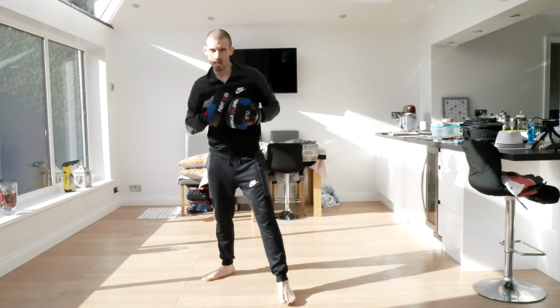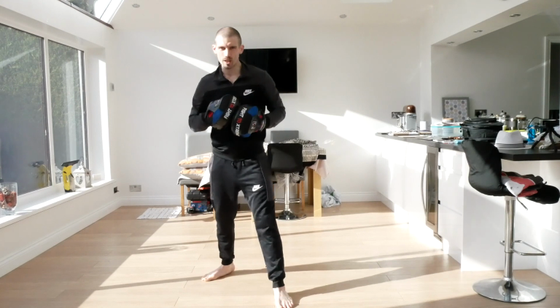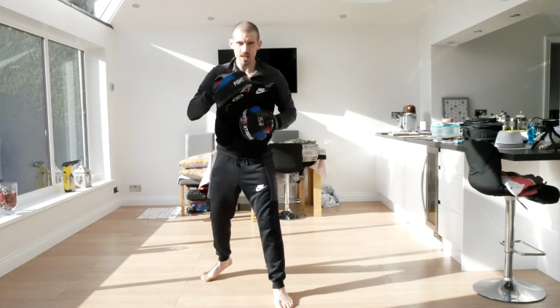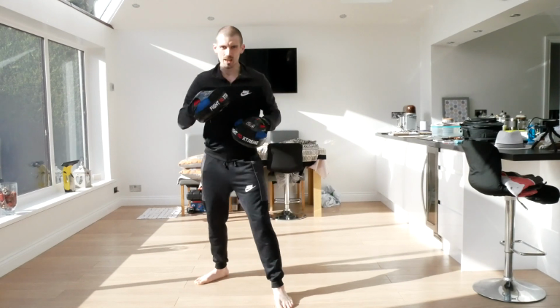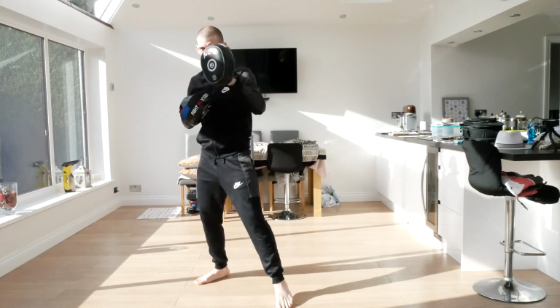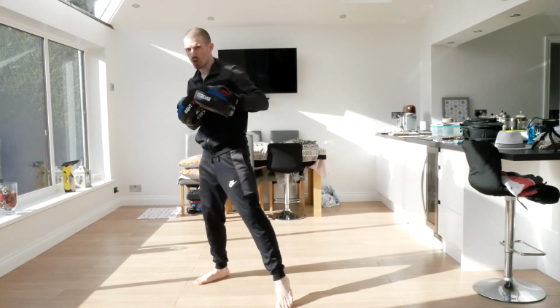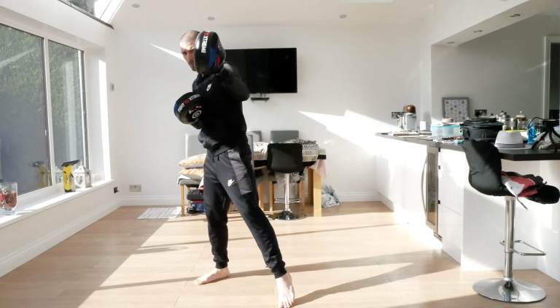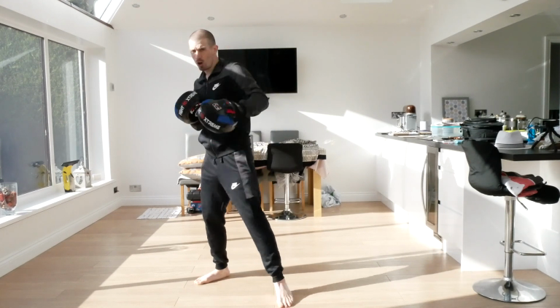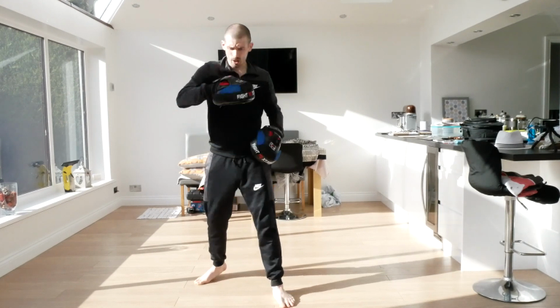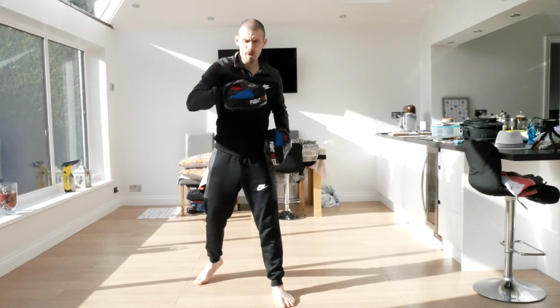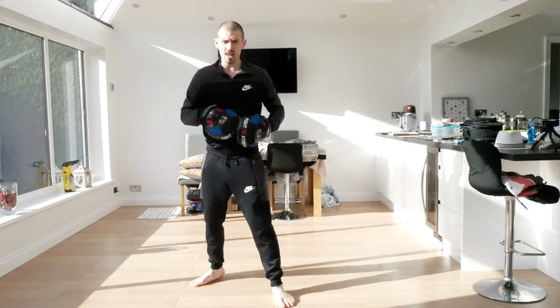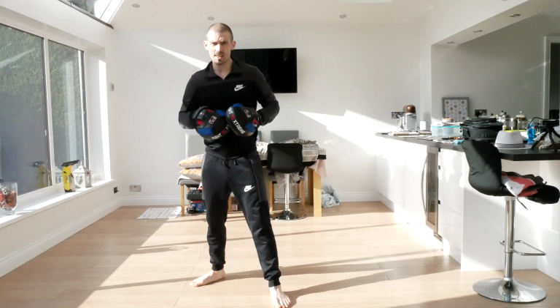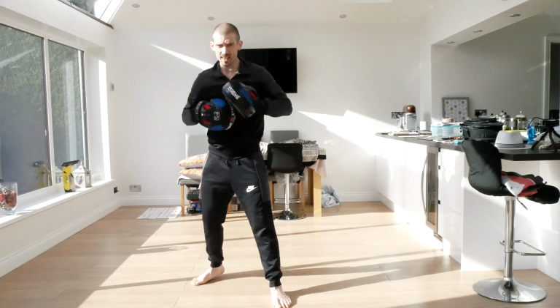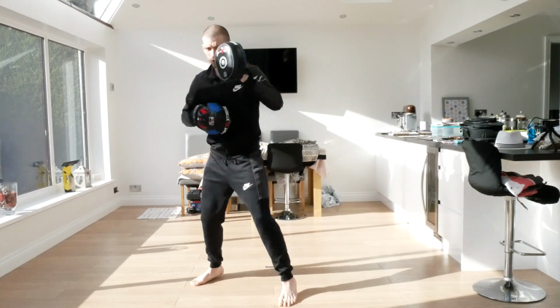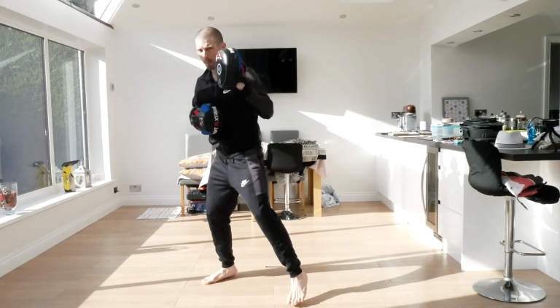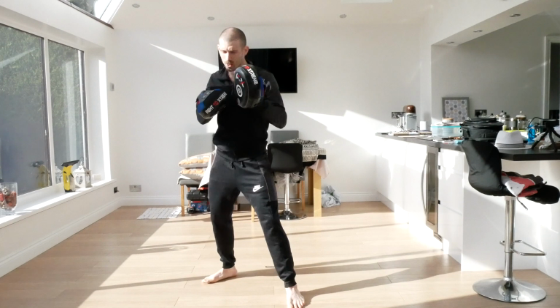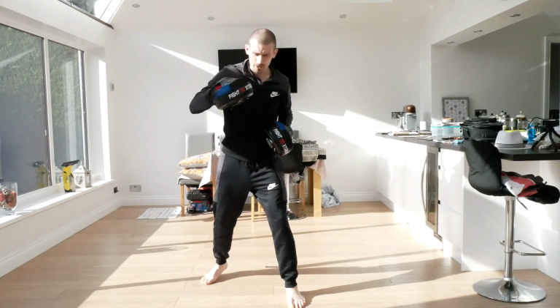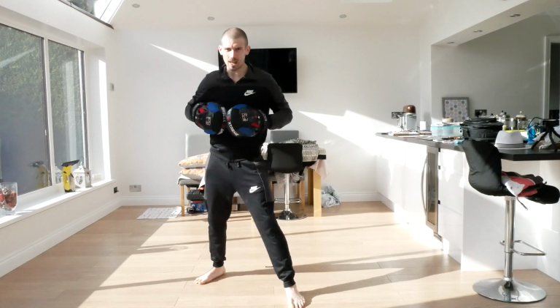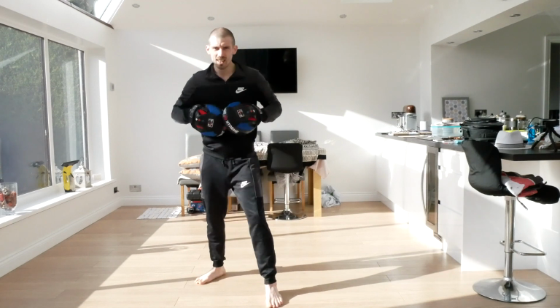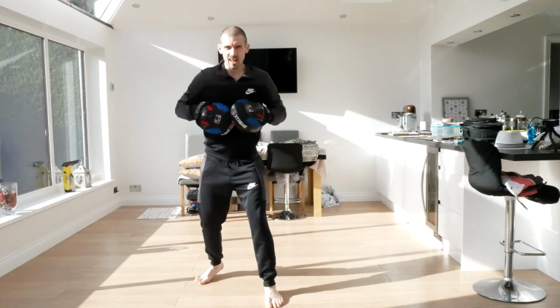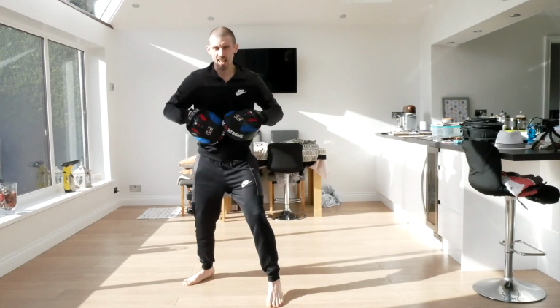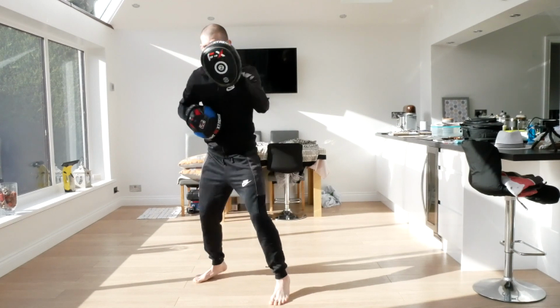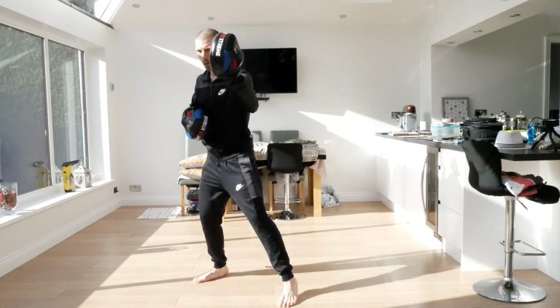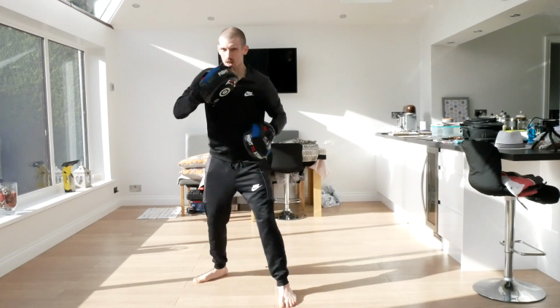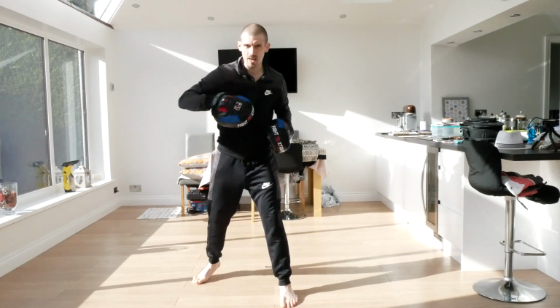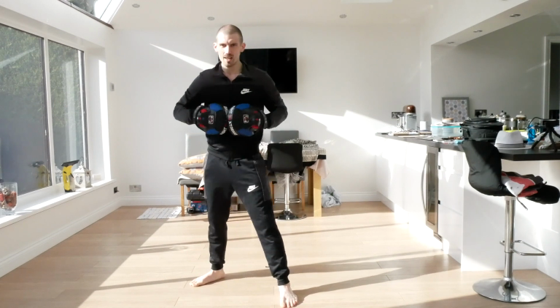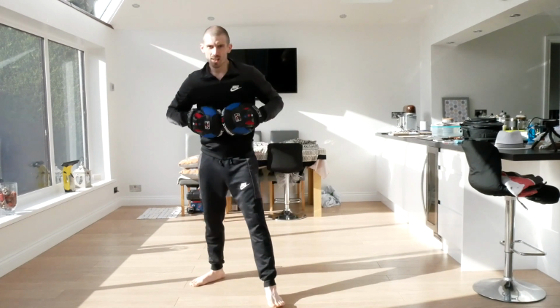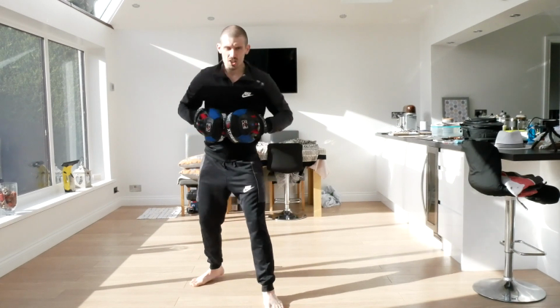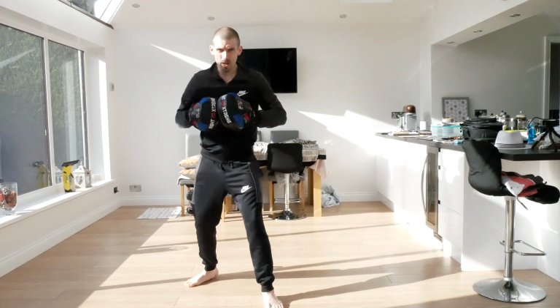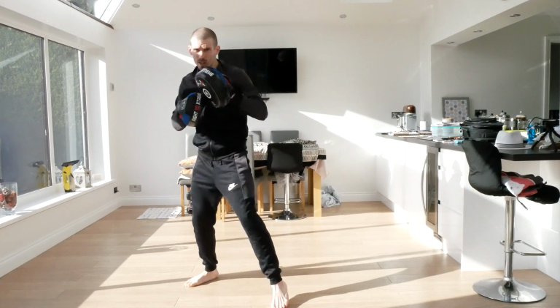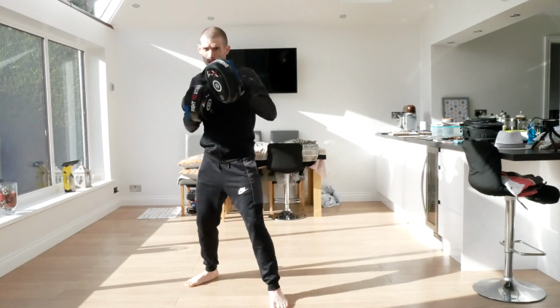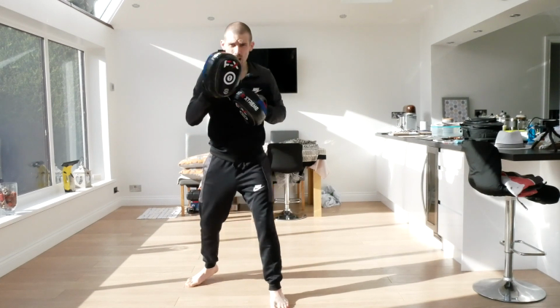Now we're going to add the uppercut - jab, hook, uppercut. And again, jab, hook, uppercut. And again, jab, hook, uppercut. And again, jab, hook, uppercut.